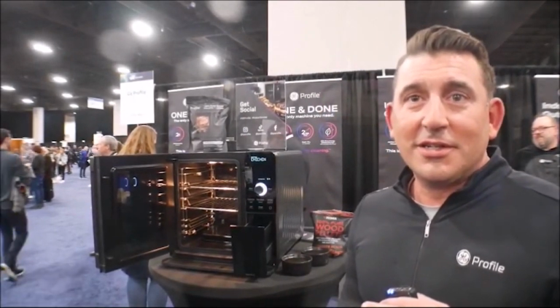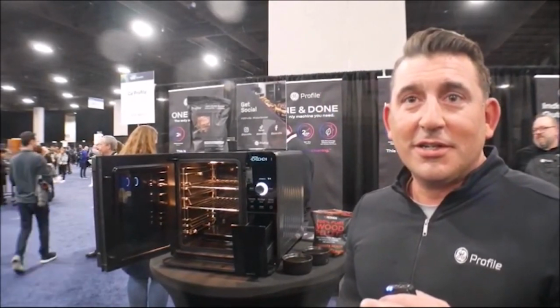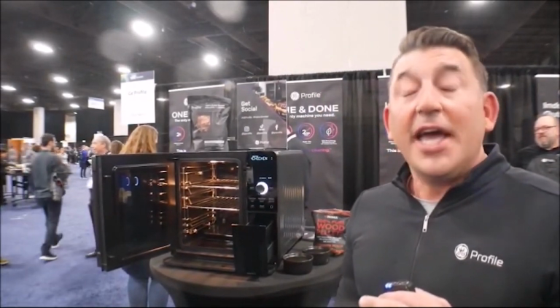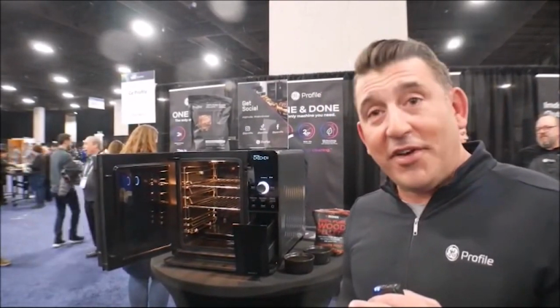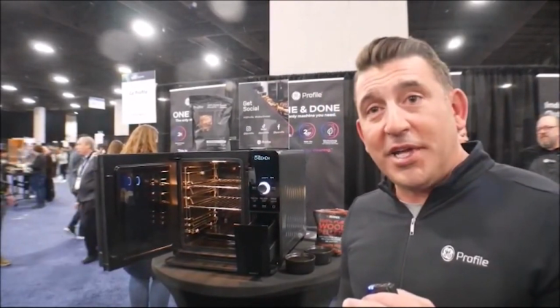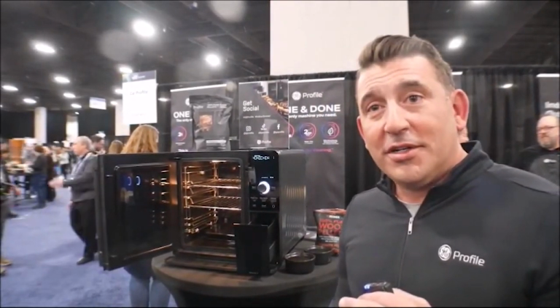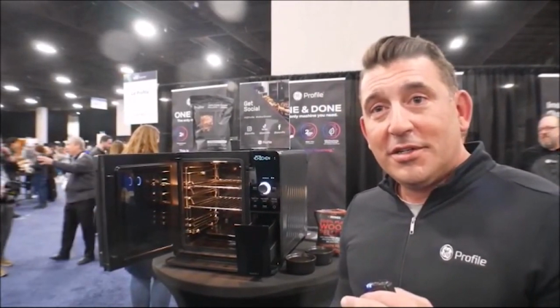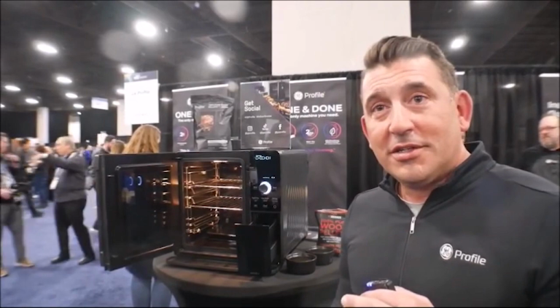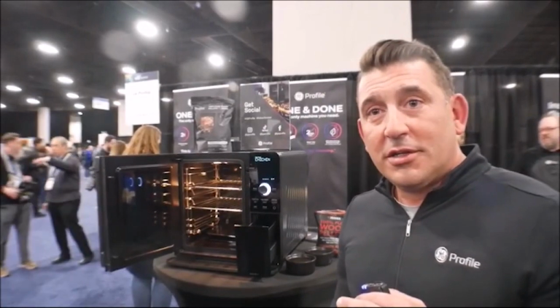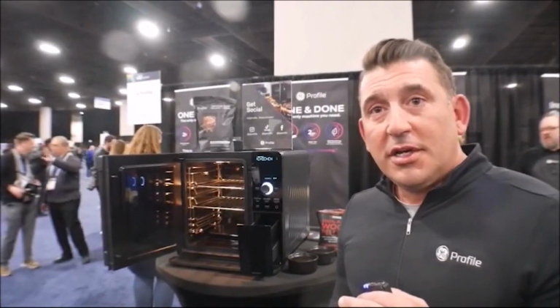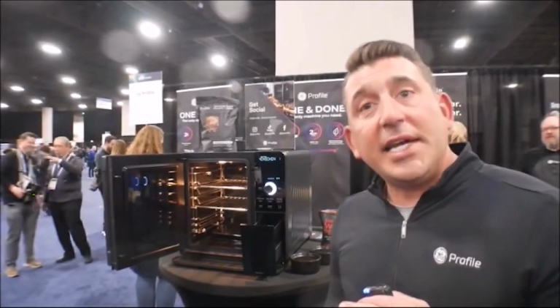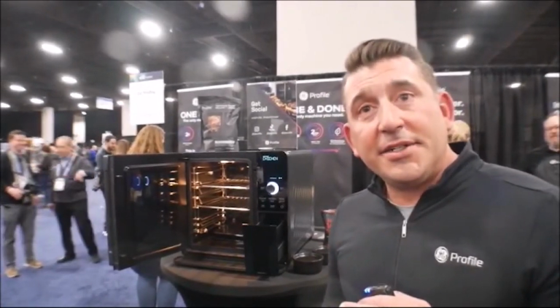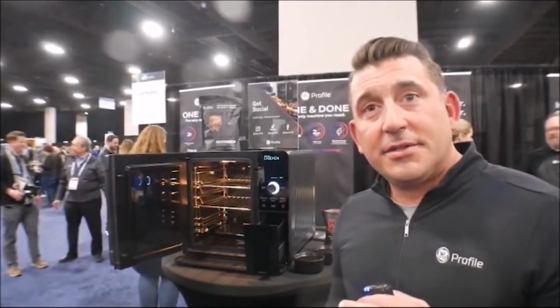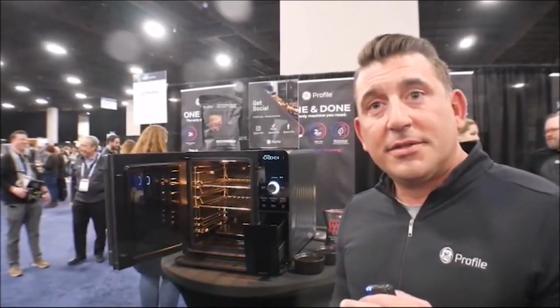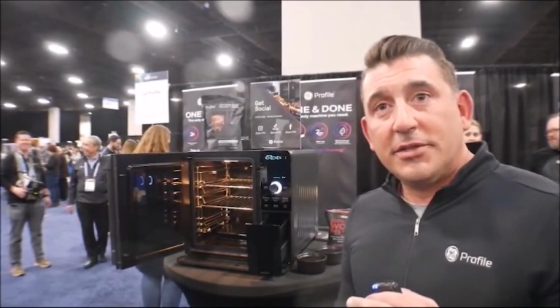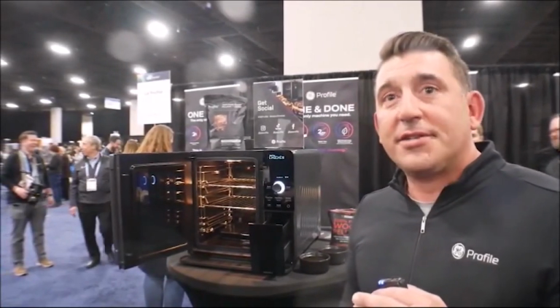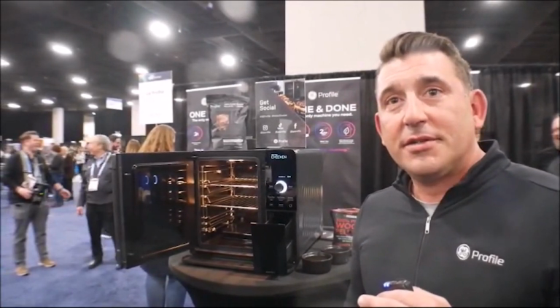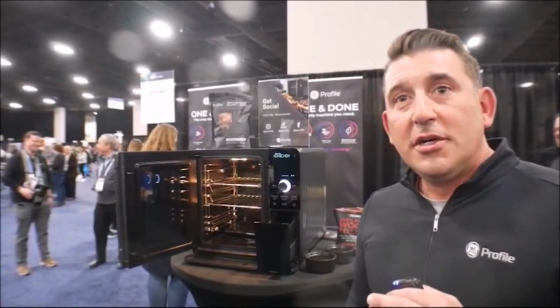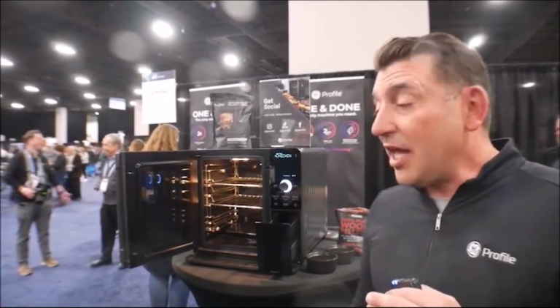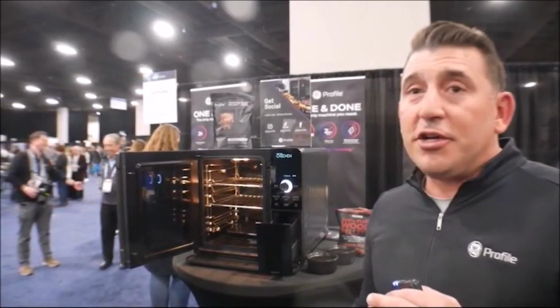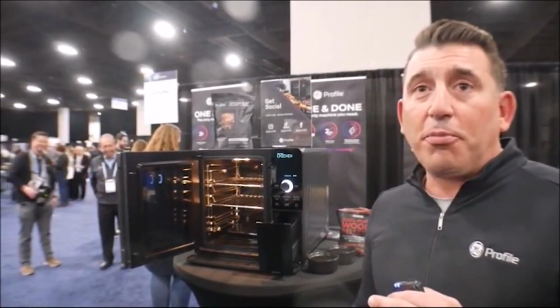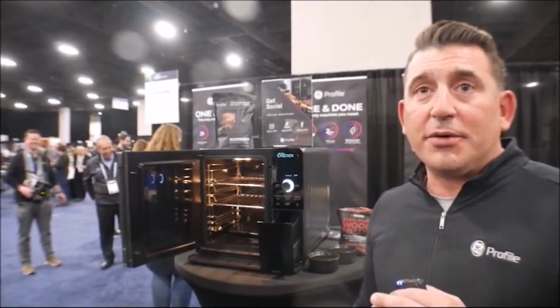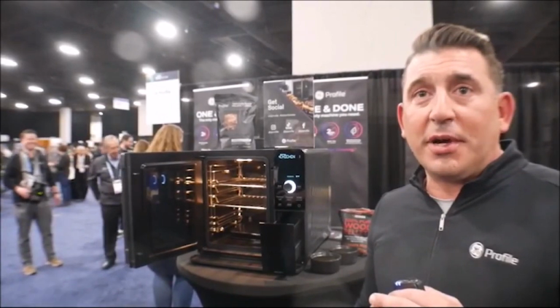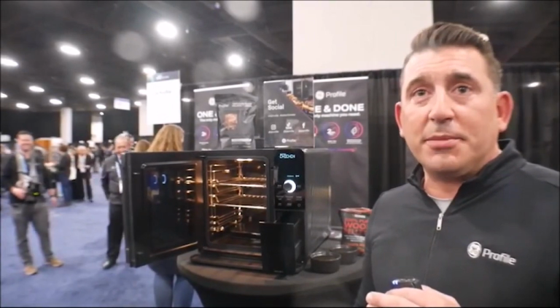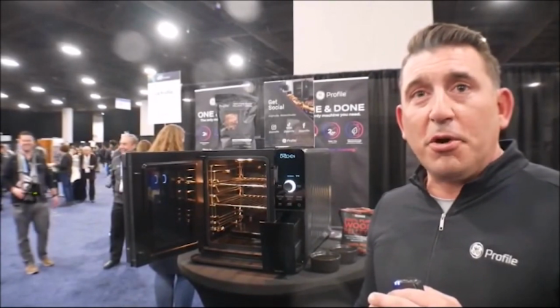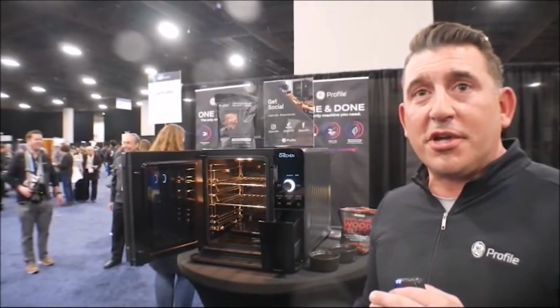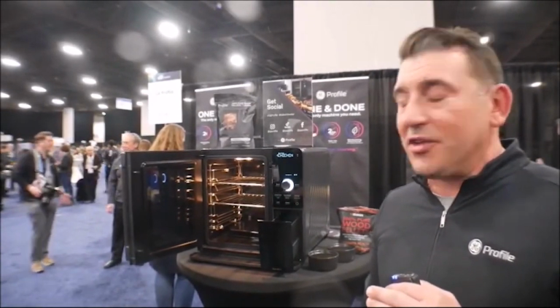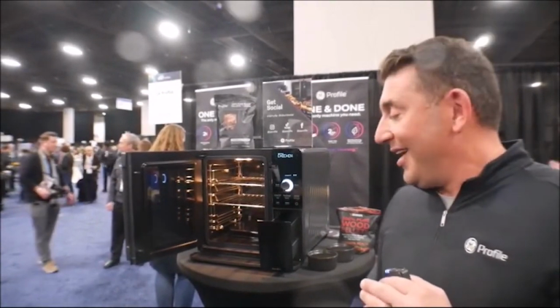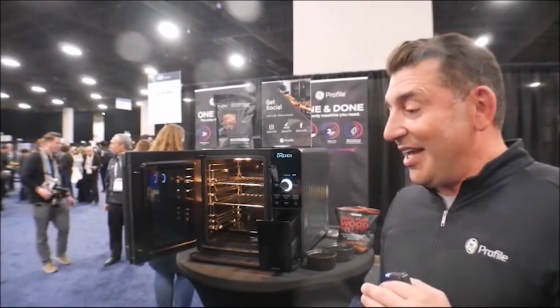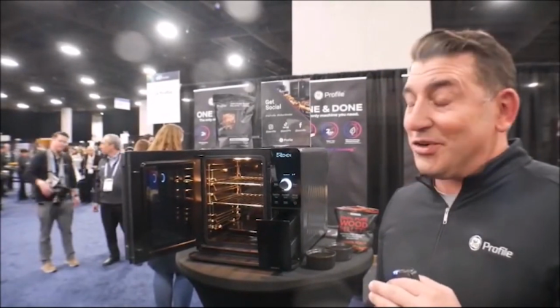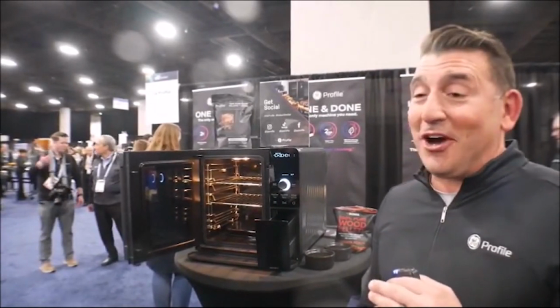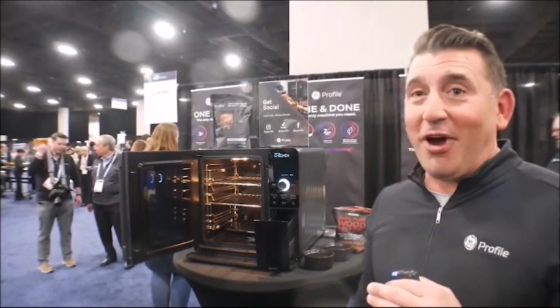Is it available now? It is available now. MSRP is $999. It's a lot of value for the product when you think about some of the smokers that are out there. It's a really awesome product.